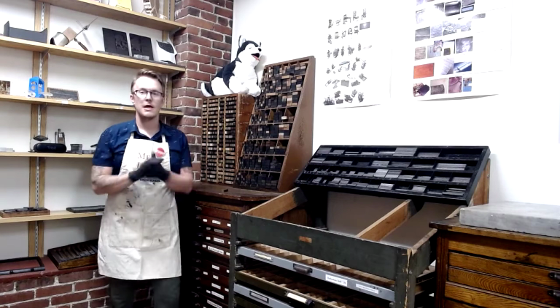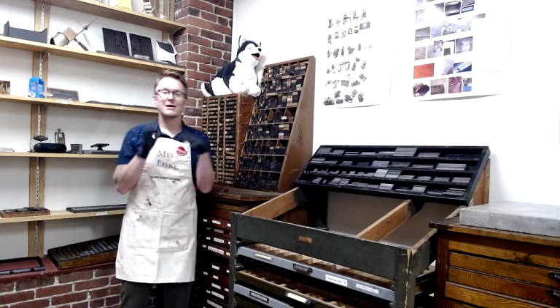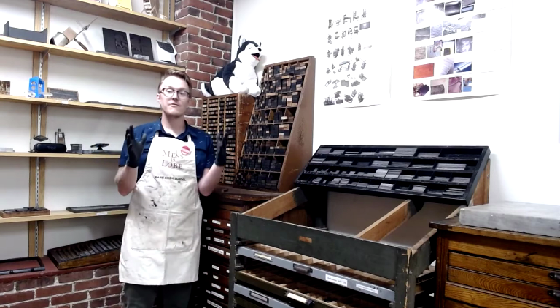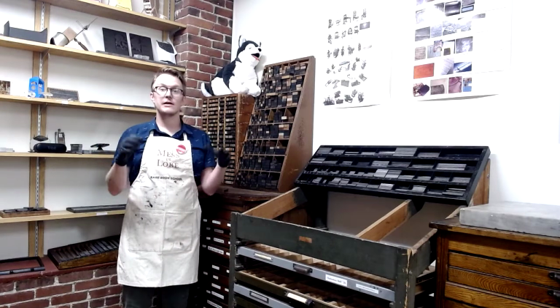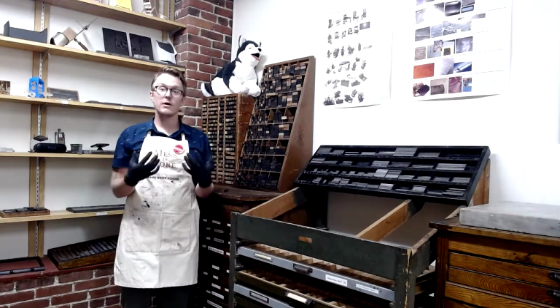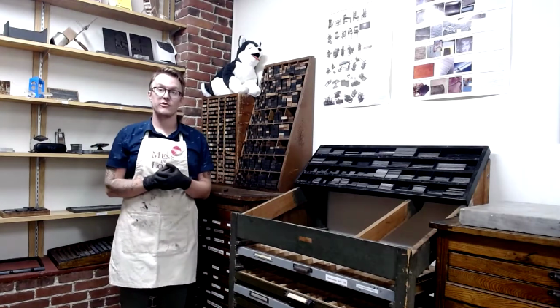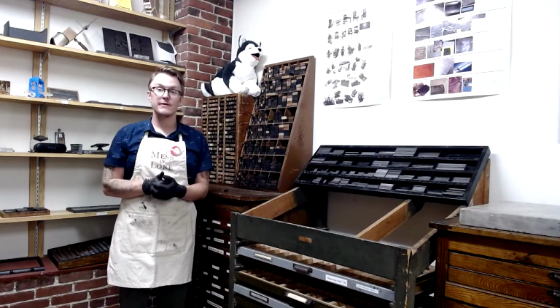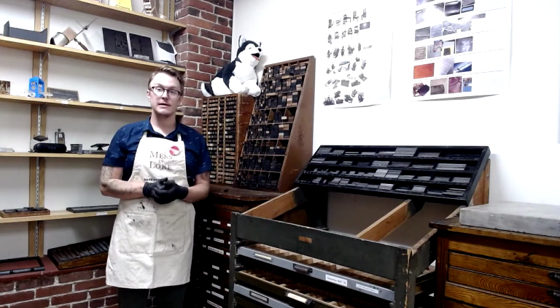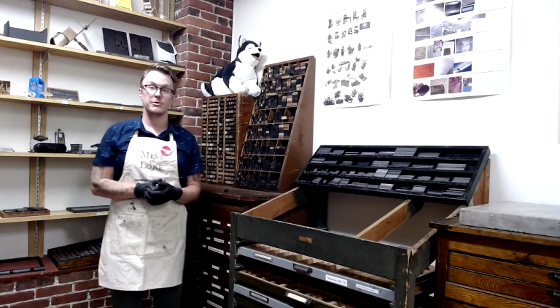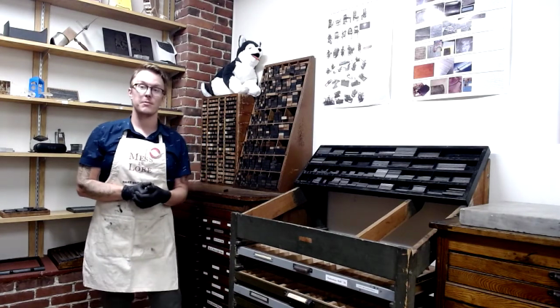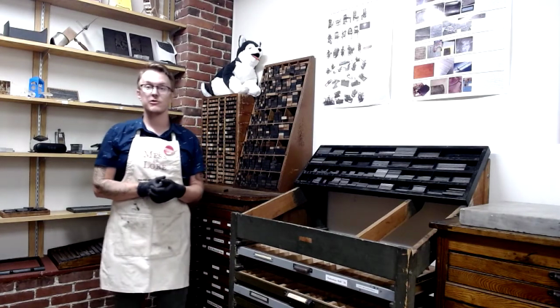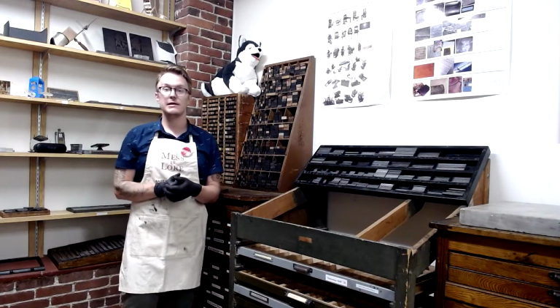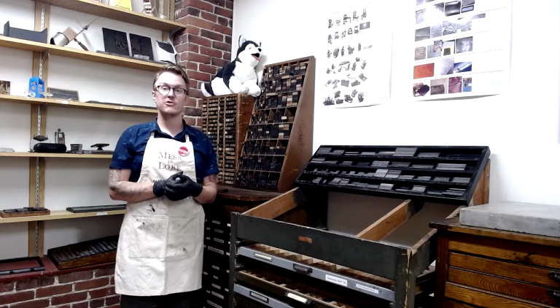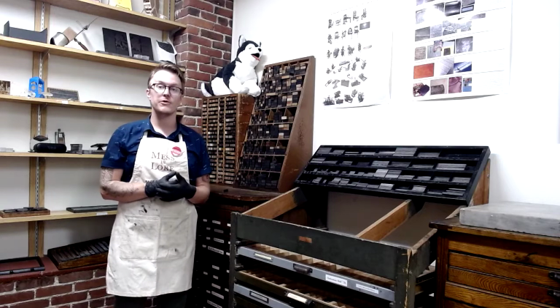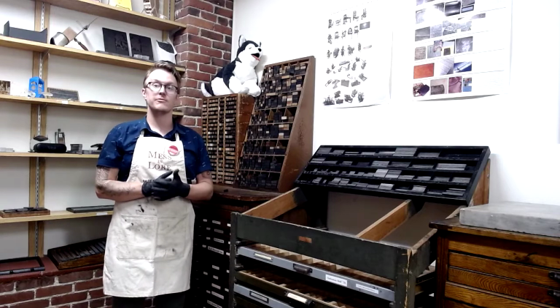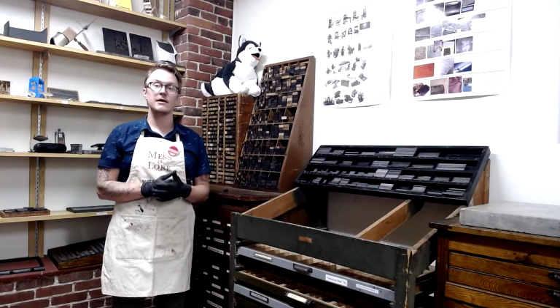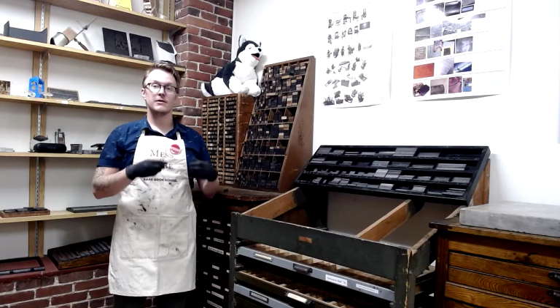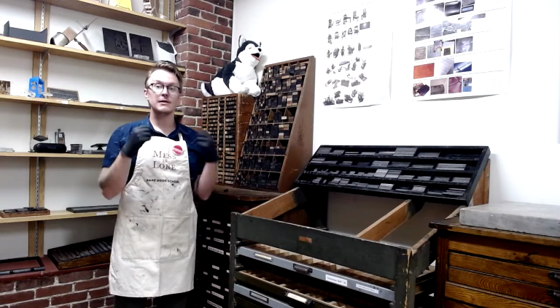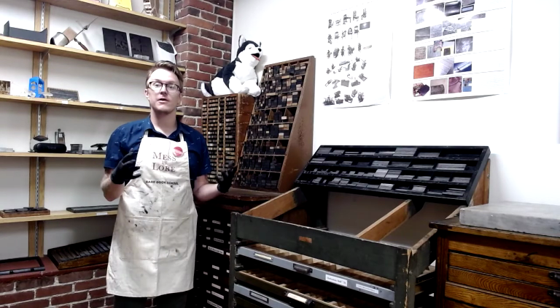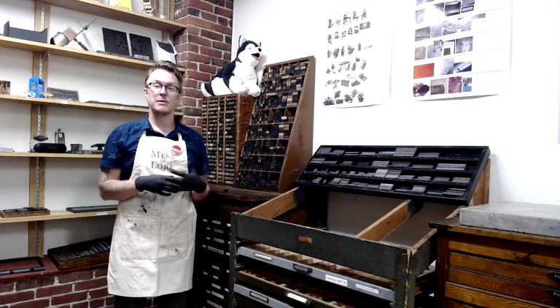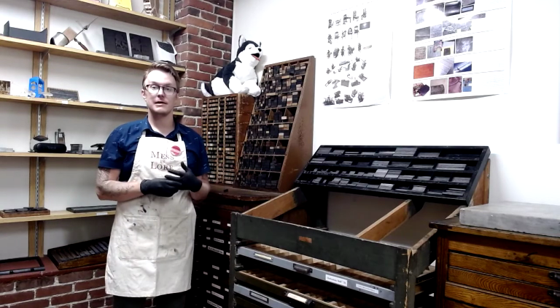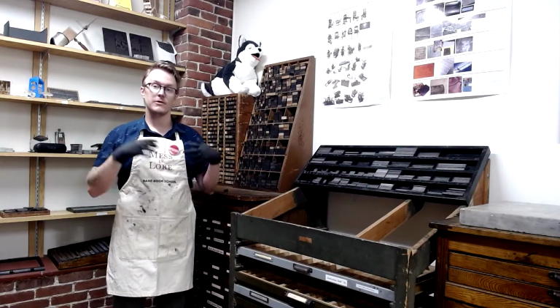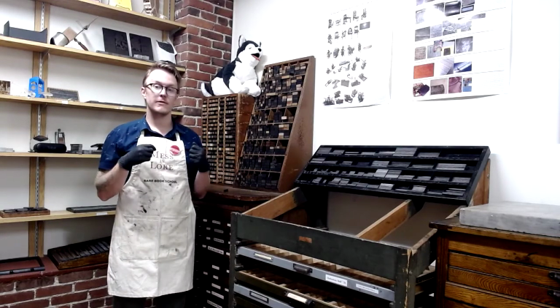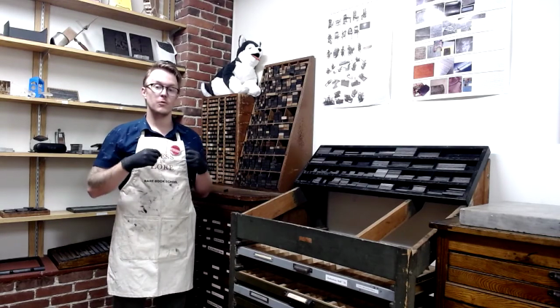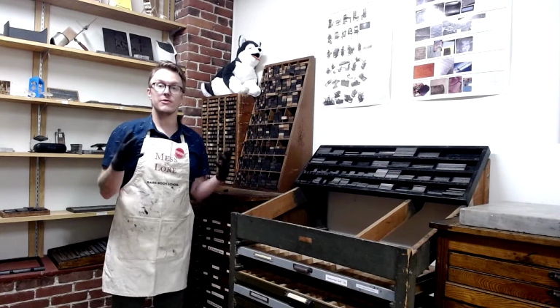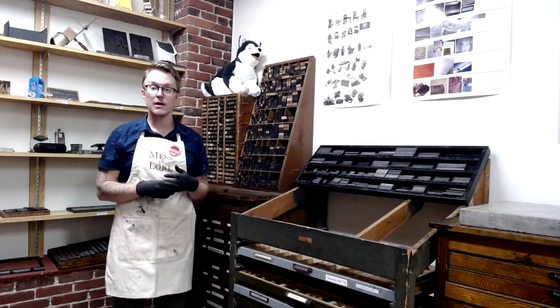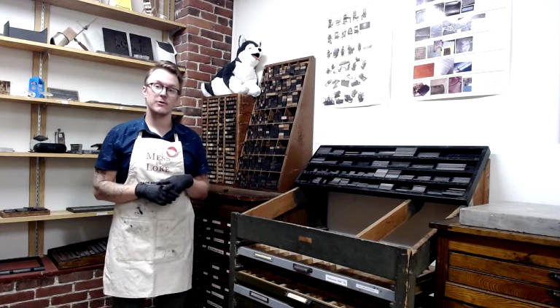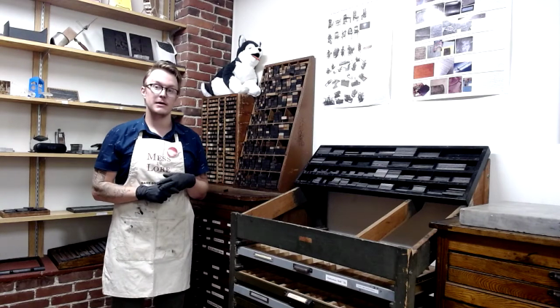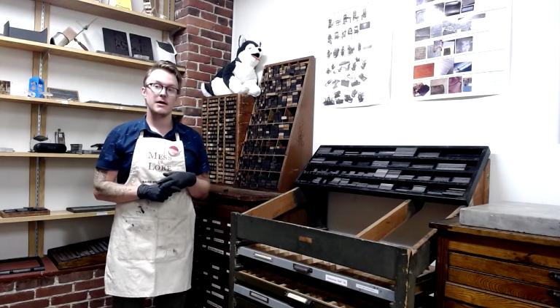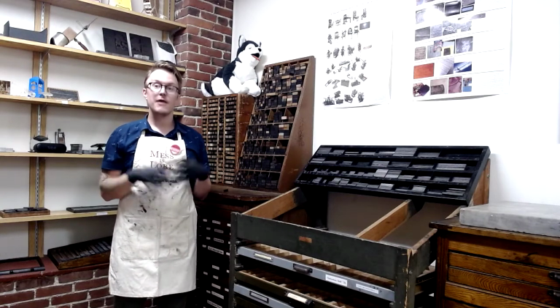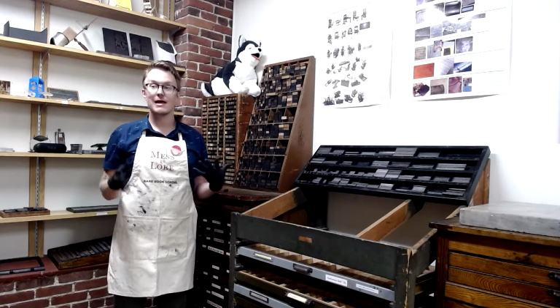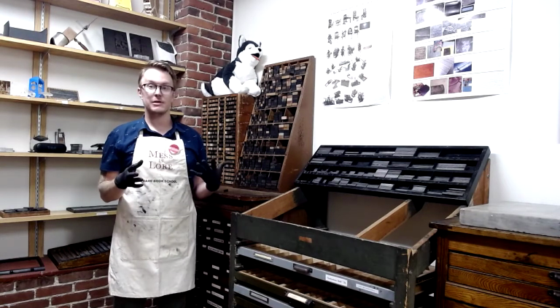Because everything is organized so precisely in the print shop, we need to make sure that we can find the length that we might need or the width of a line that we might need — everything has its place.